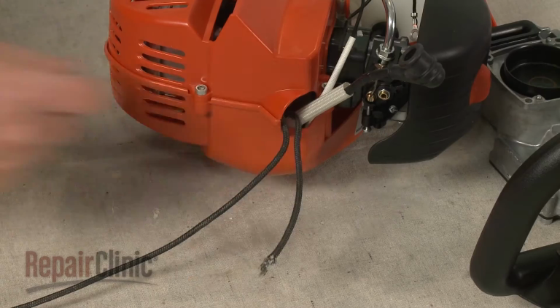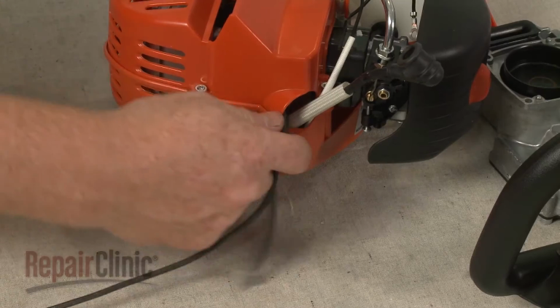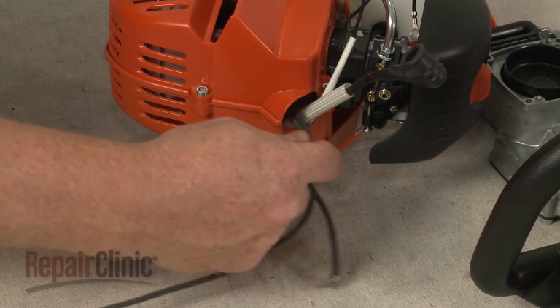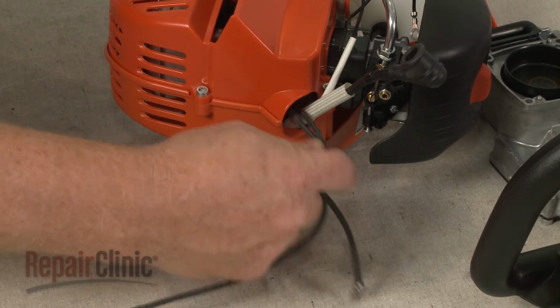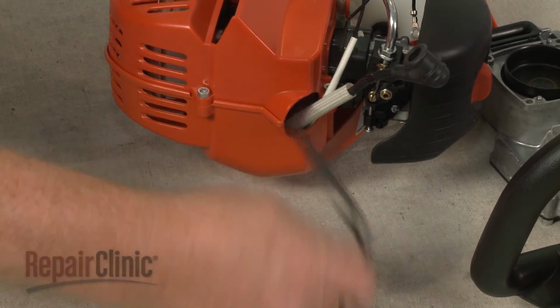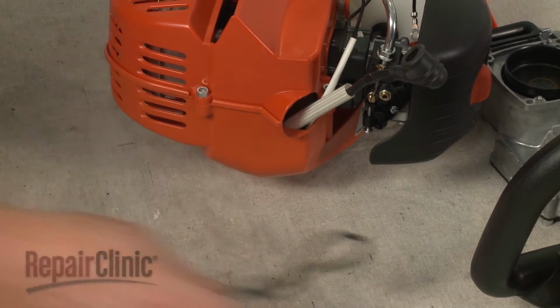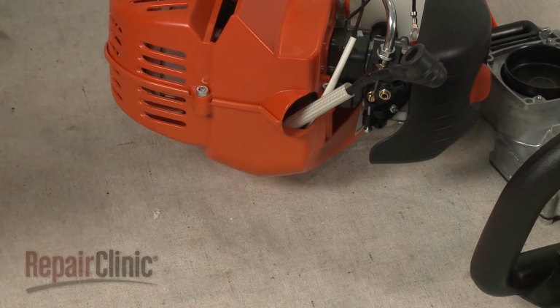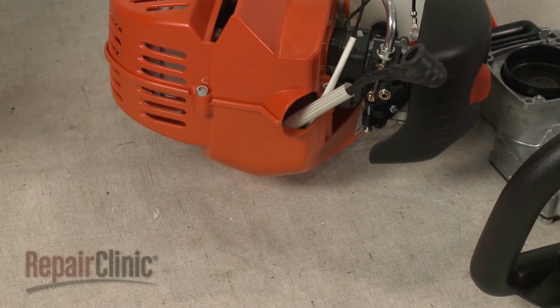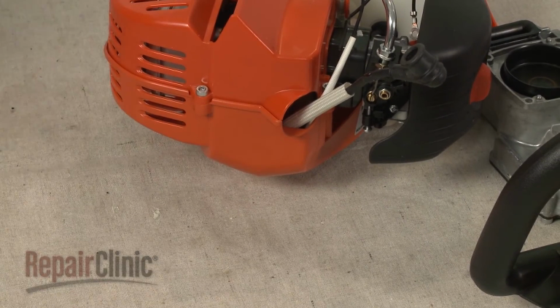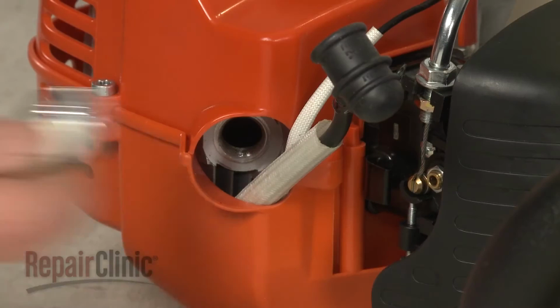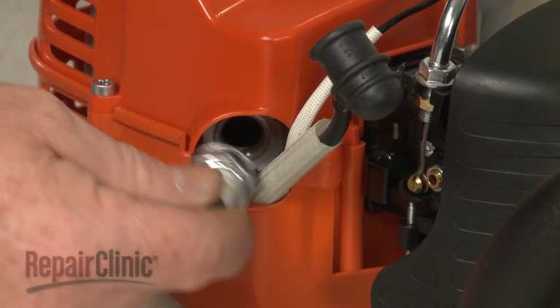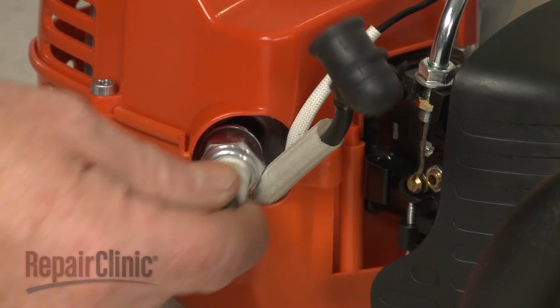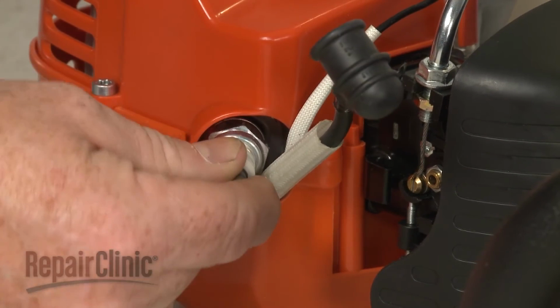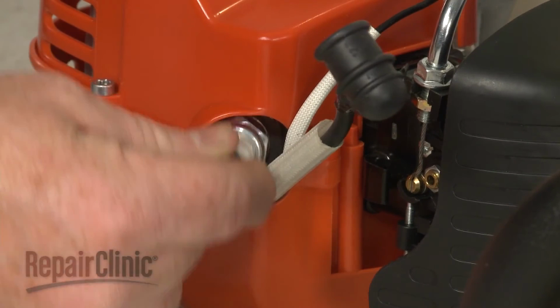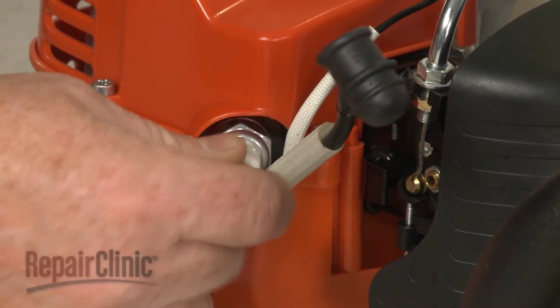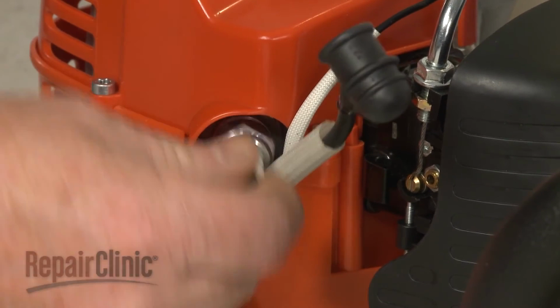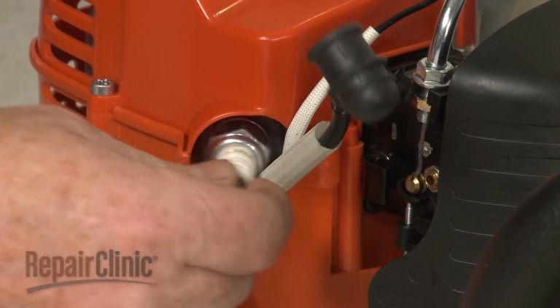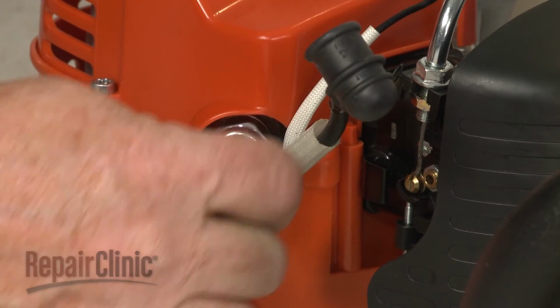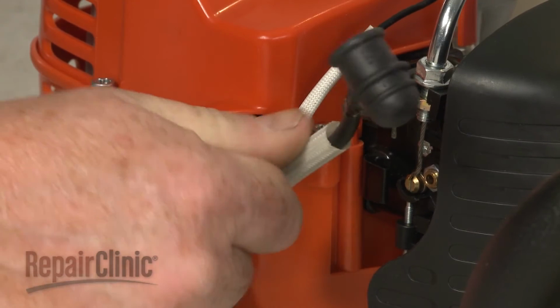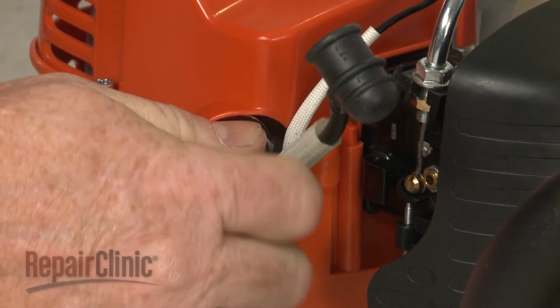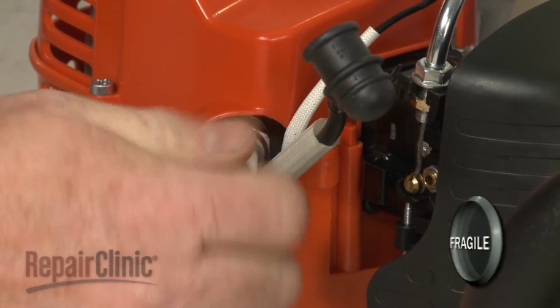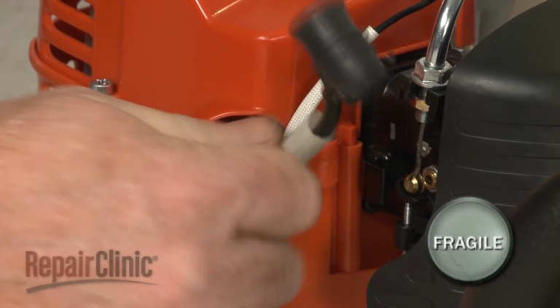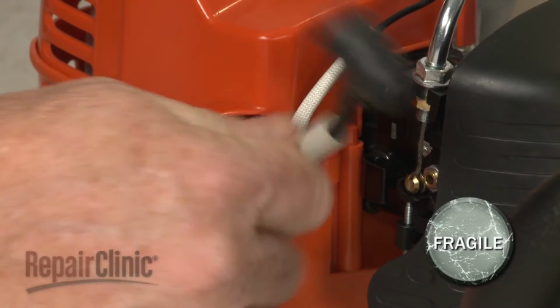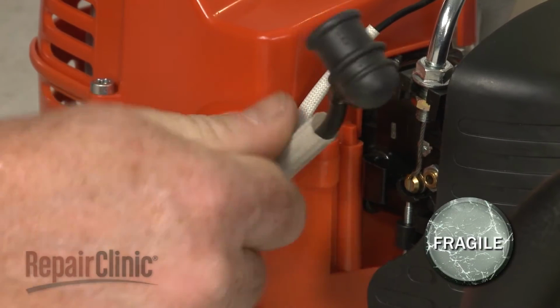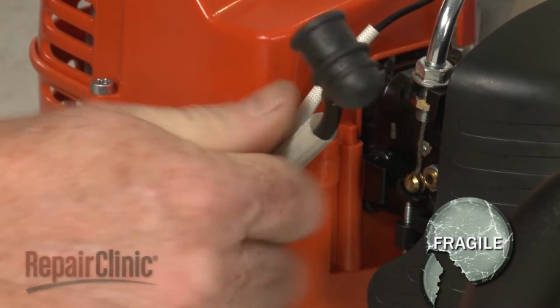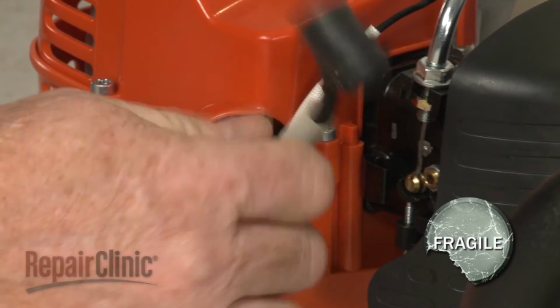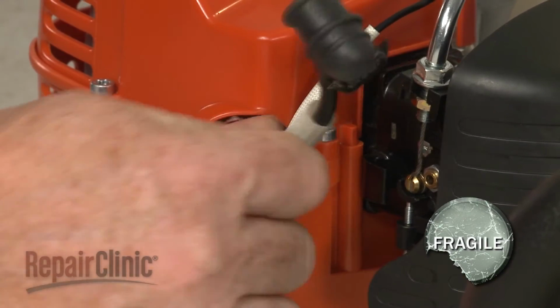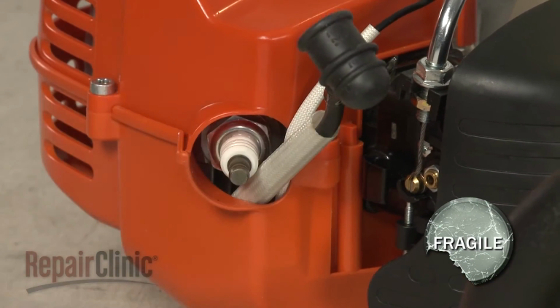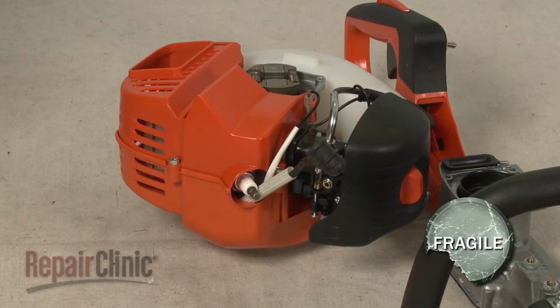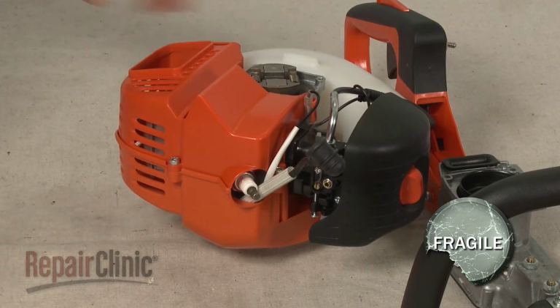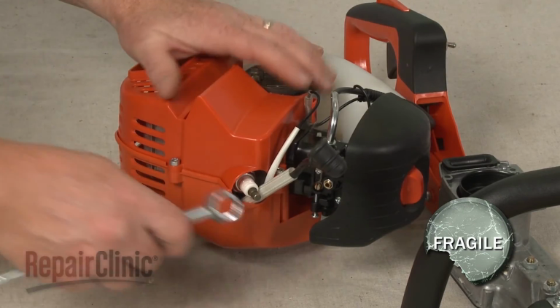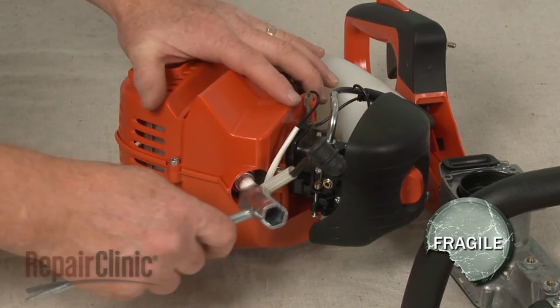Remove the cord from the cylinder and re-thread the spark plug. Be careful not to strip the threads by over-tightening.